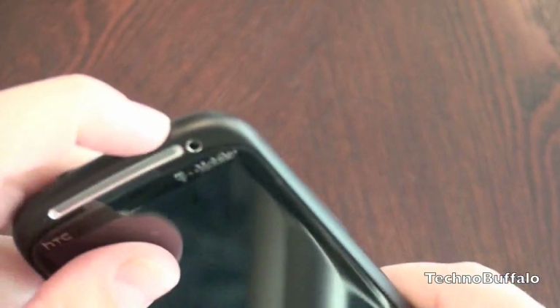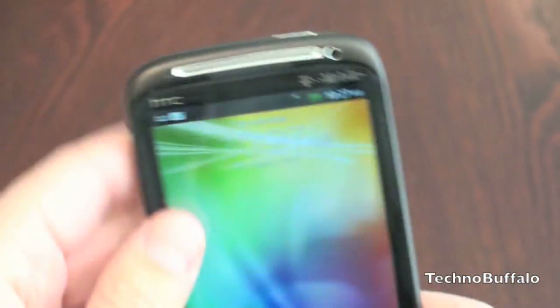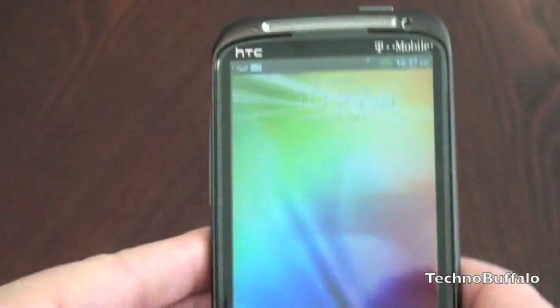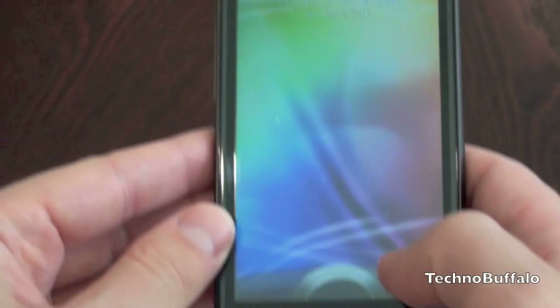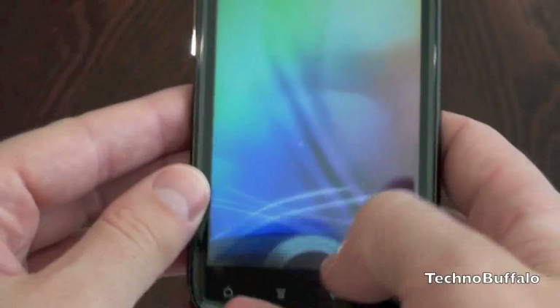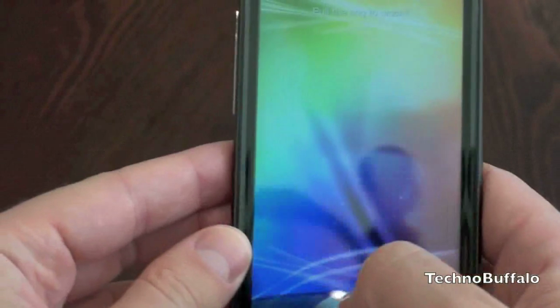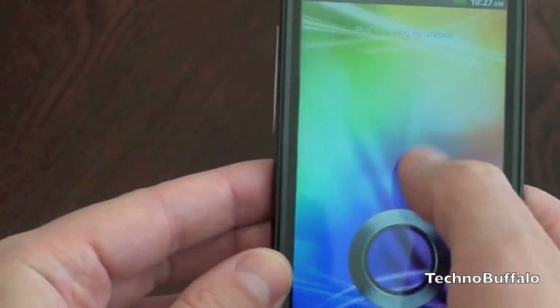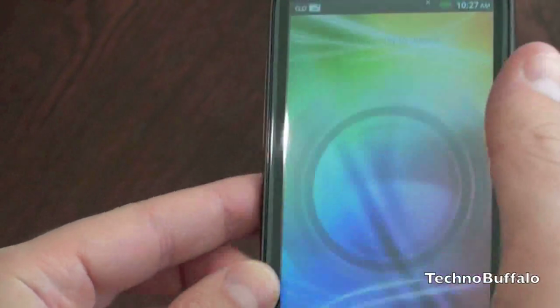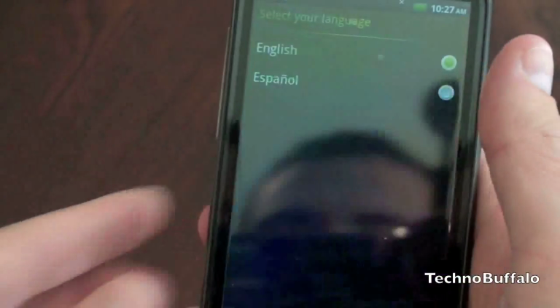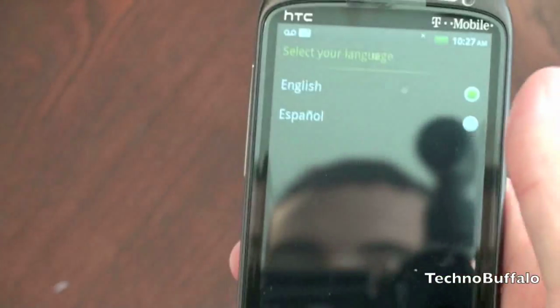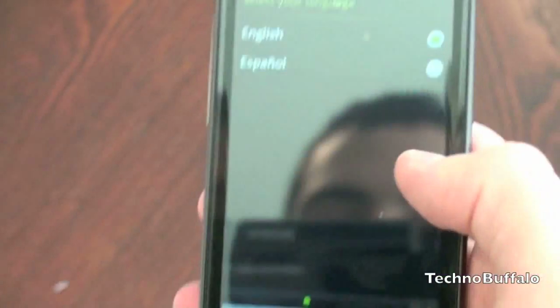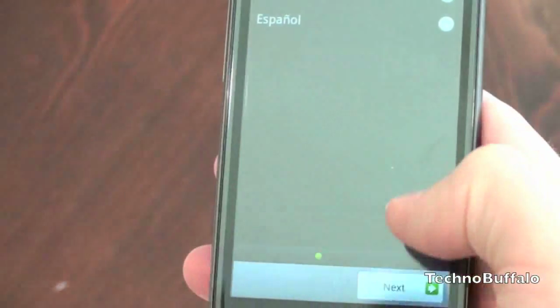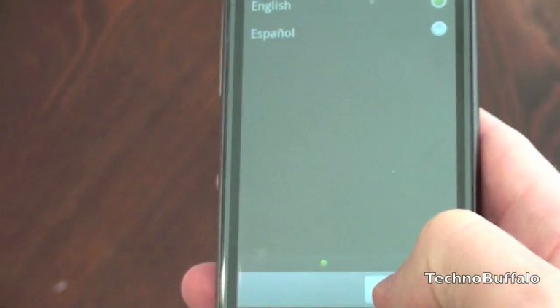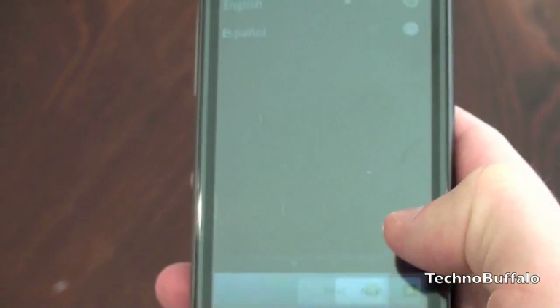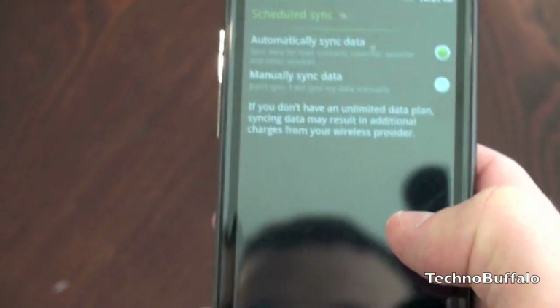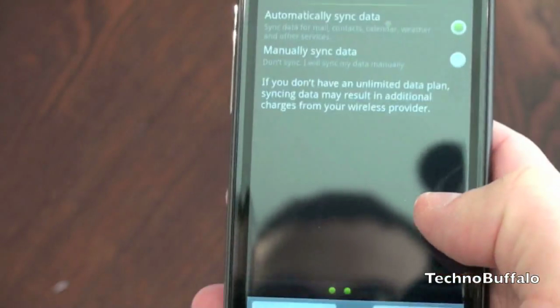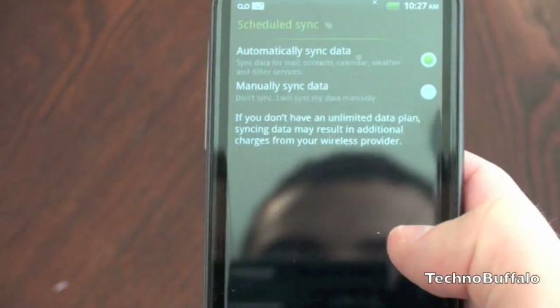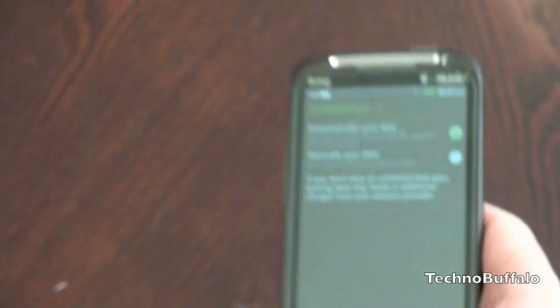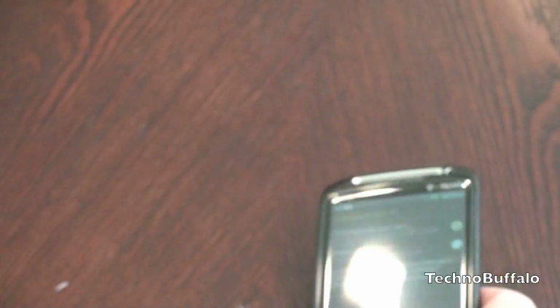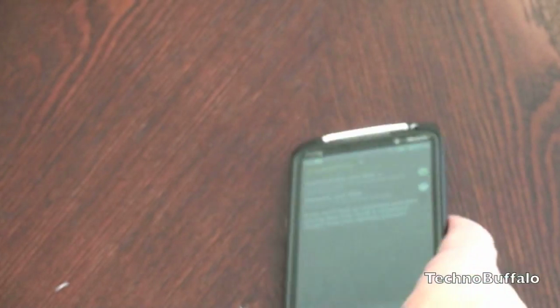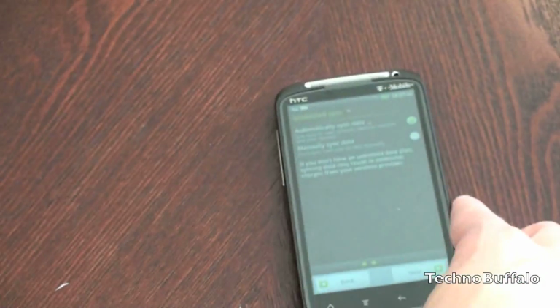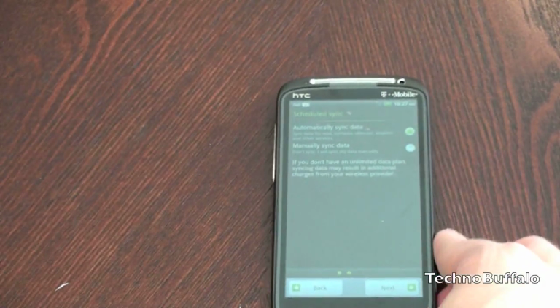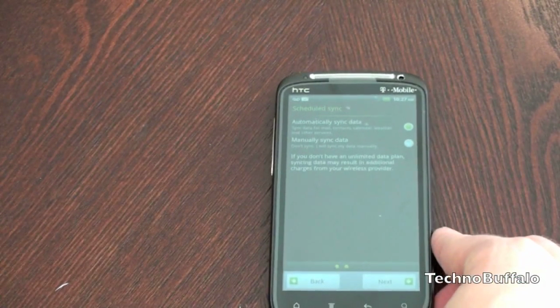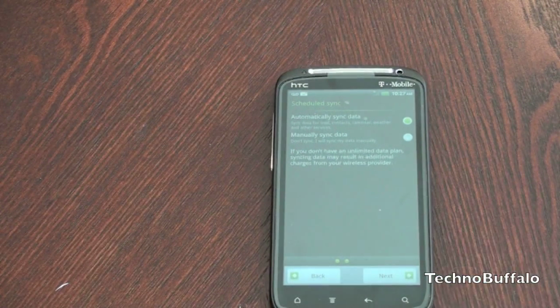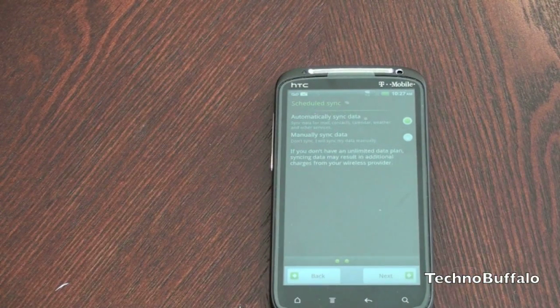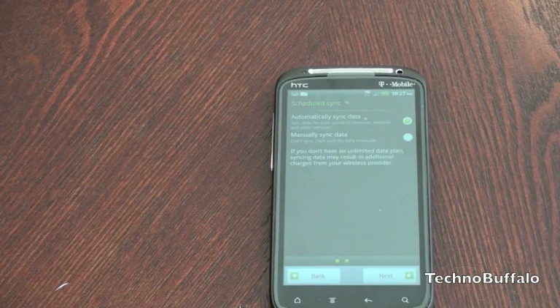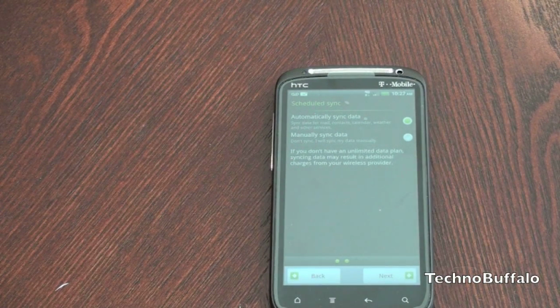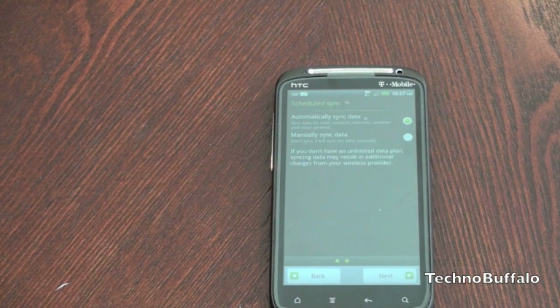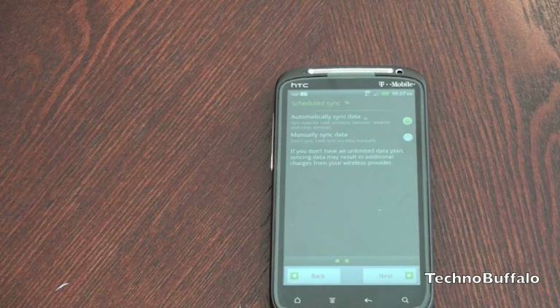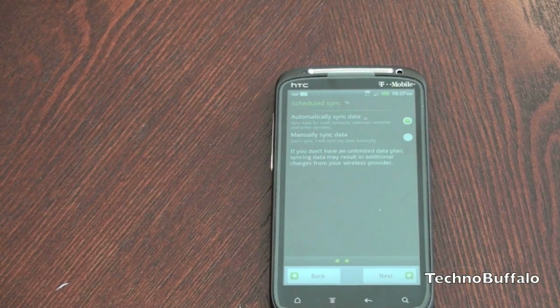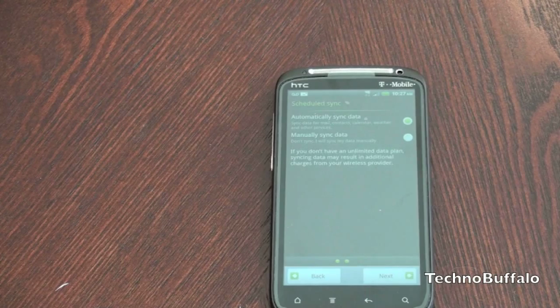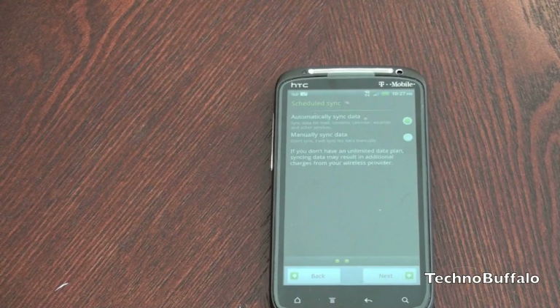Let's go ahead and run through the setup process real fast and I'll give you guys a full tour of Sense so you can see what to expect. This will presumably be coming to all HTC devices — the Sensation is the first to get it.